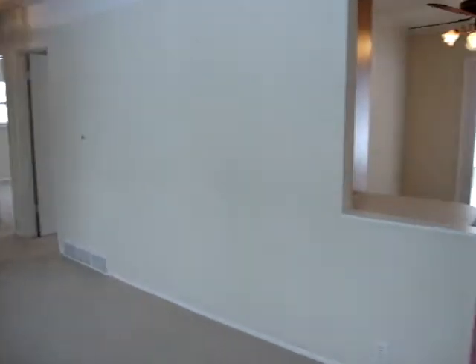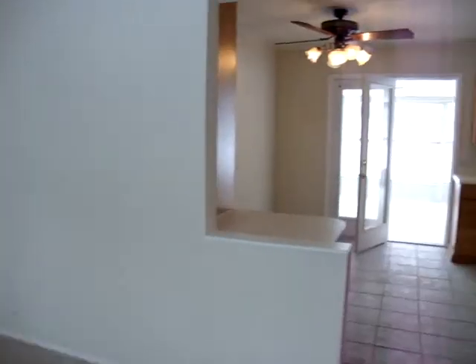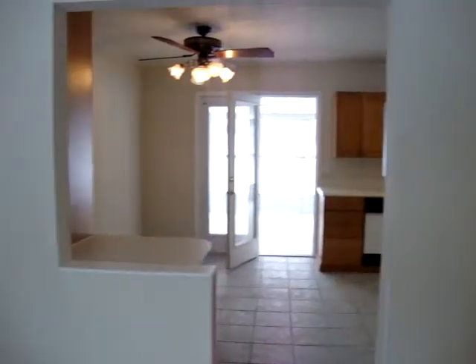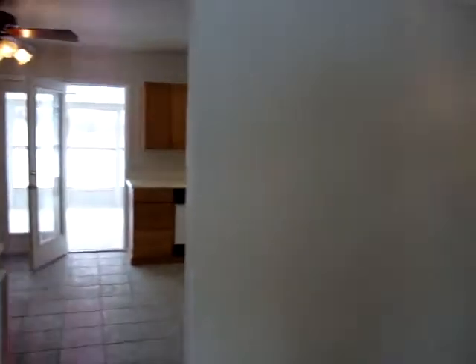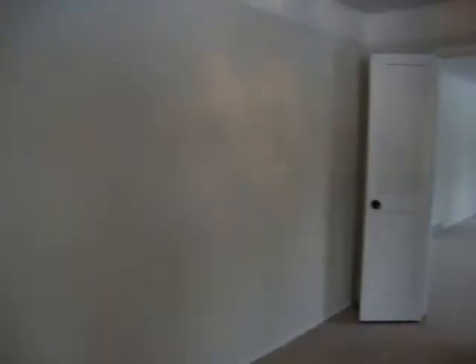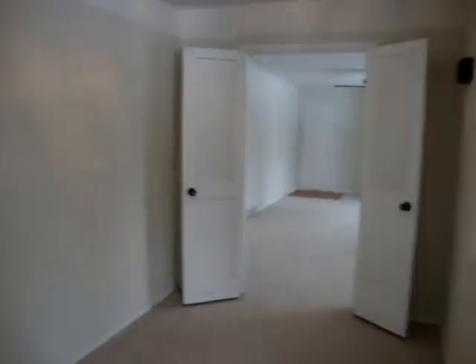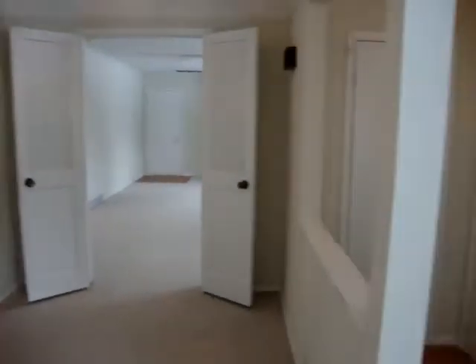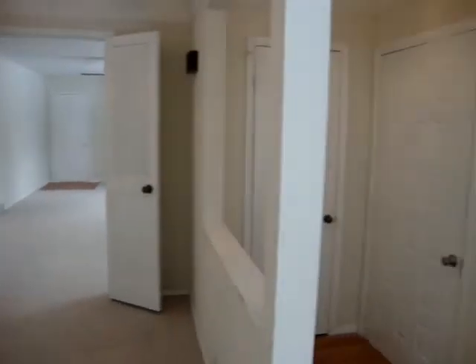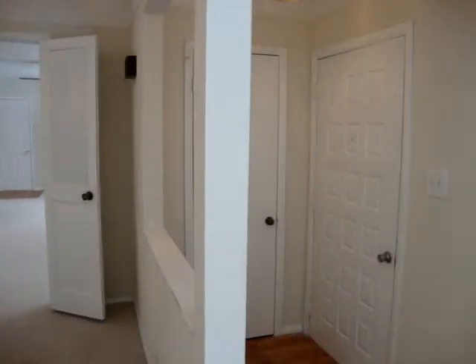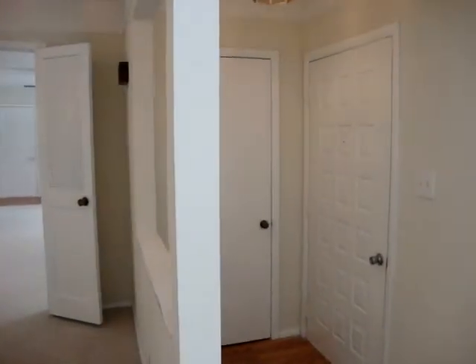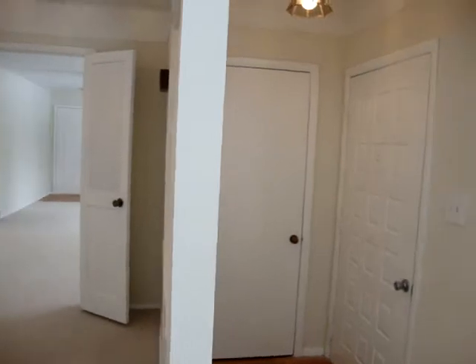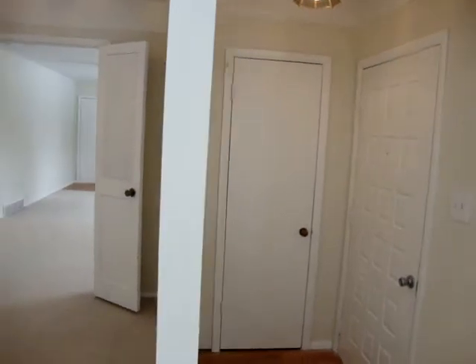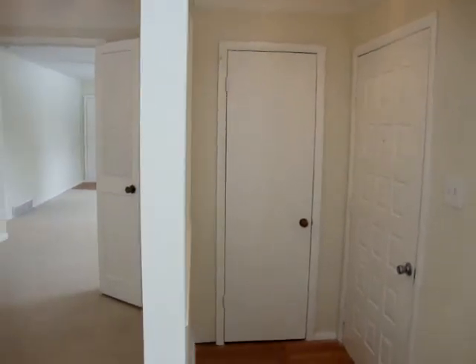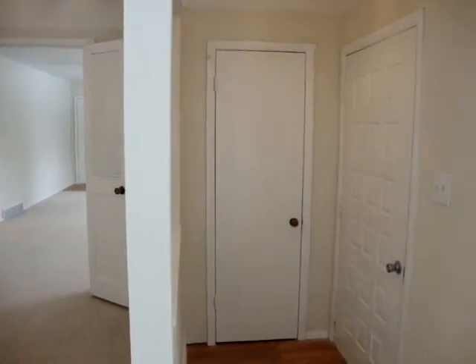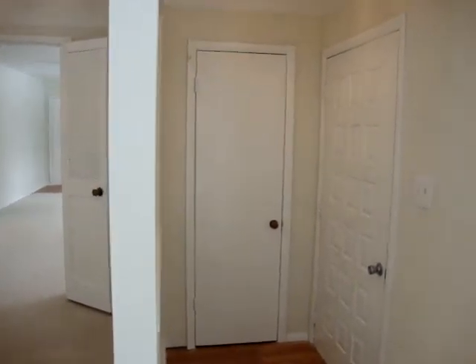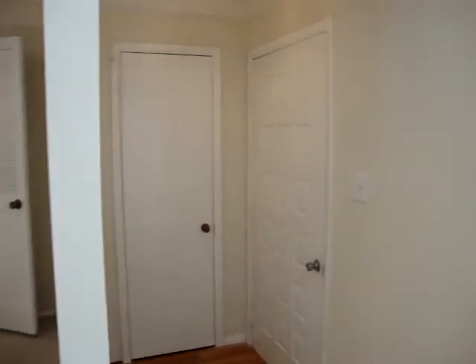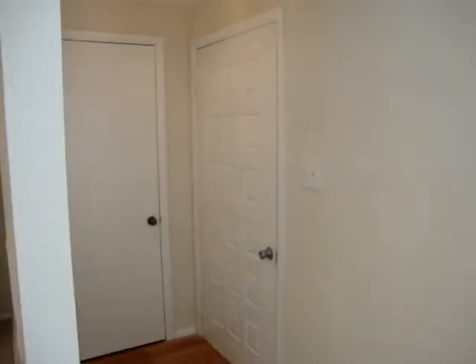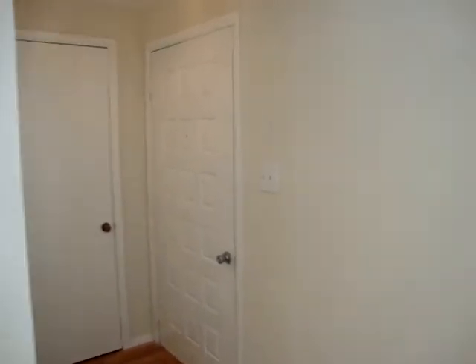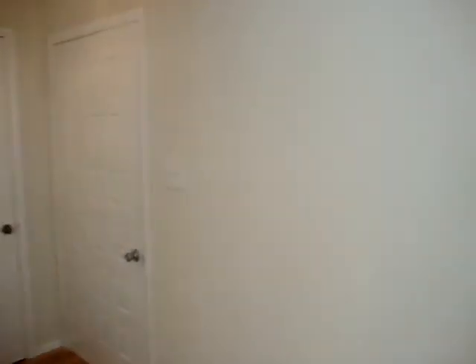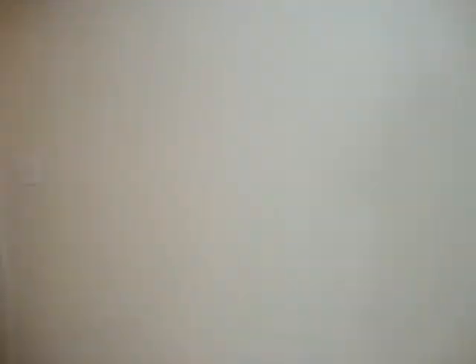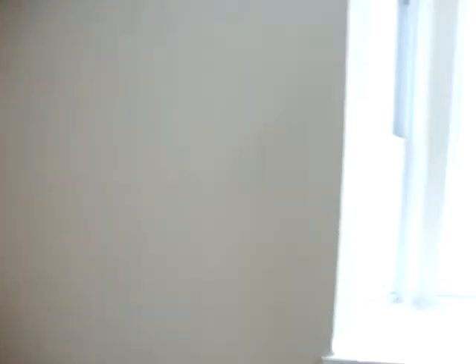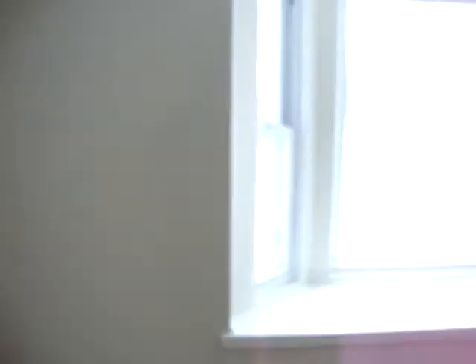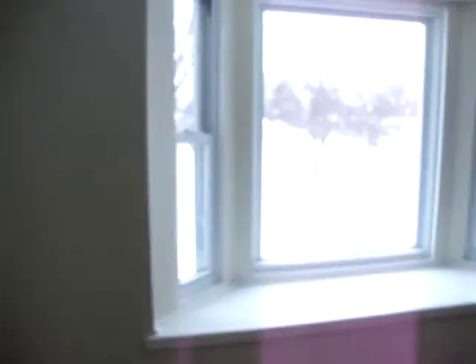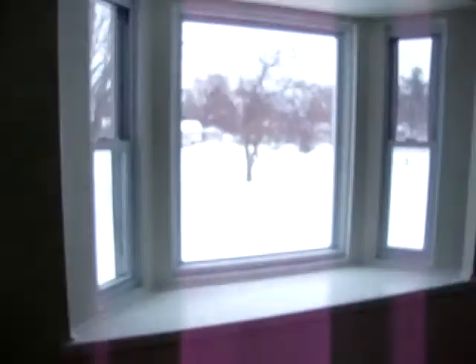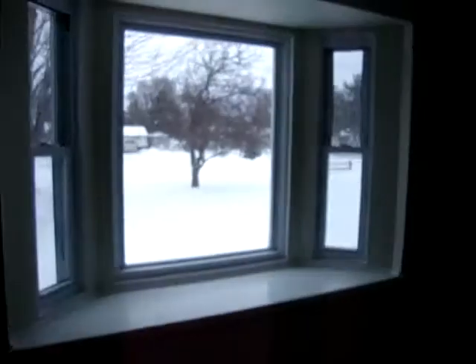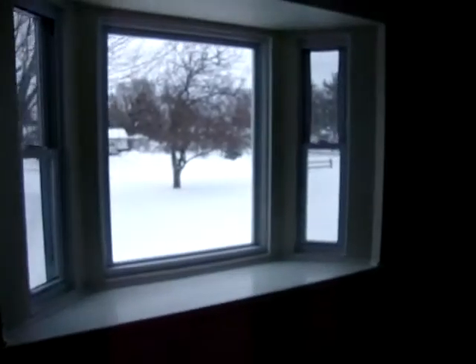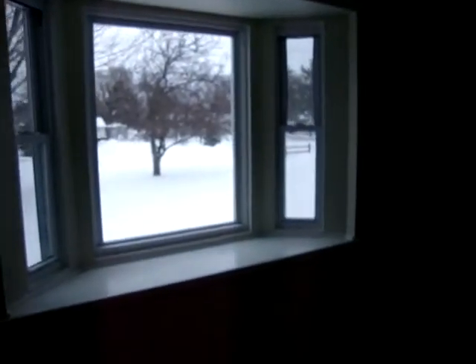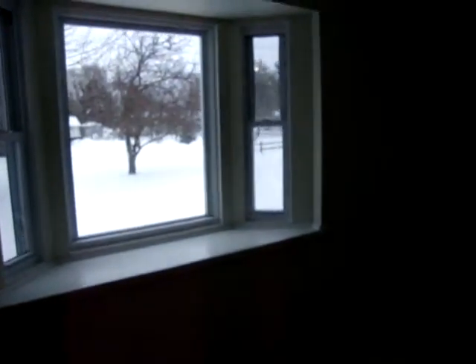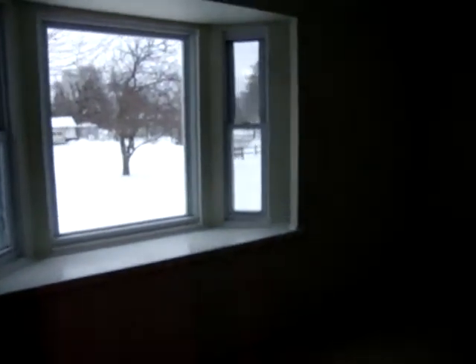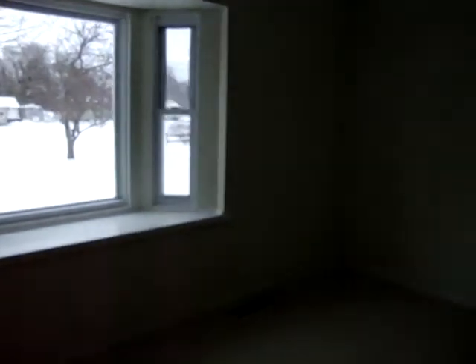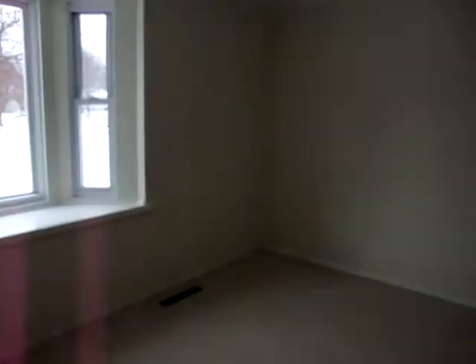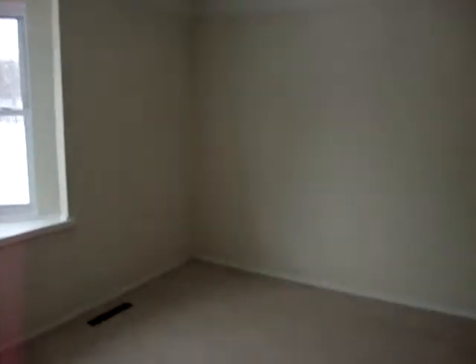Coming out of the entranceway, there's a nice coat closet near the front door. This is the living room. It's very well lit, complete with bay windows.